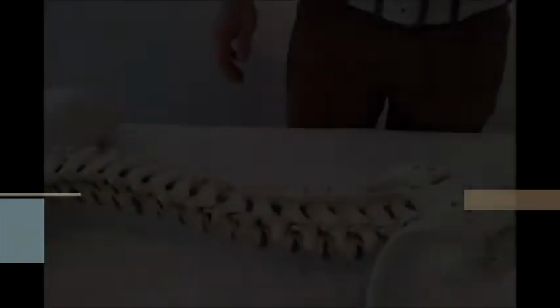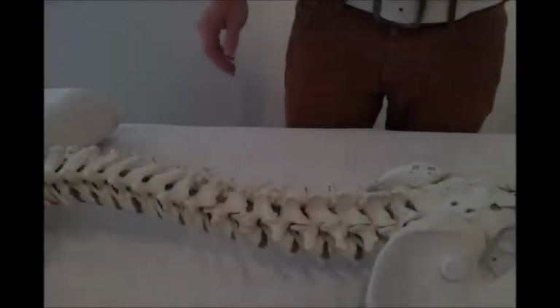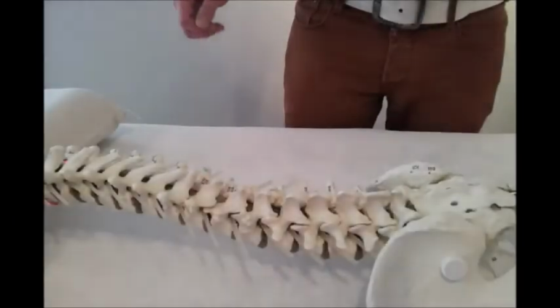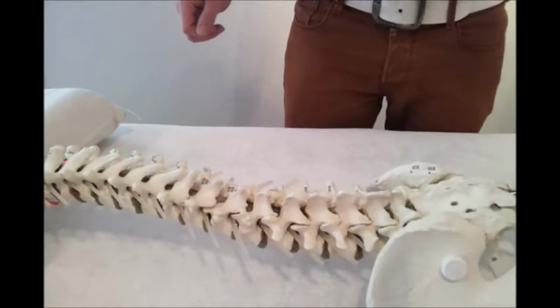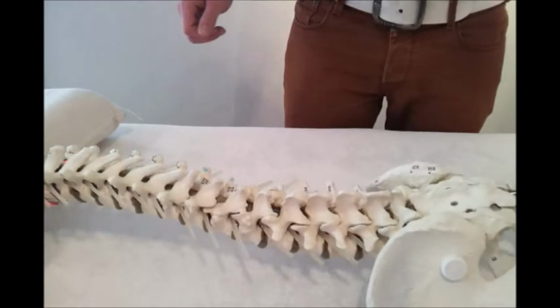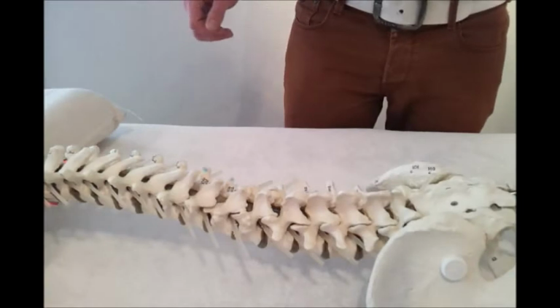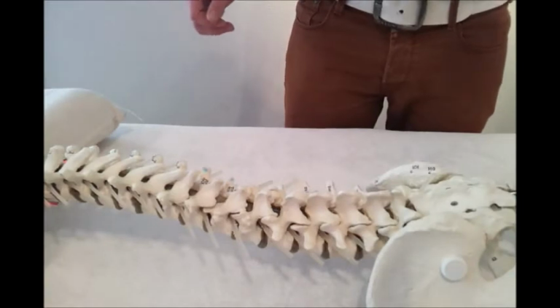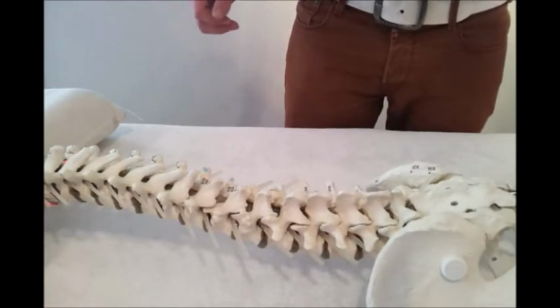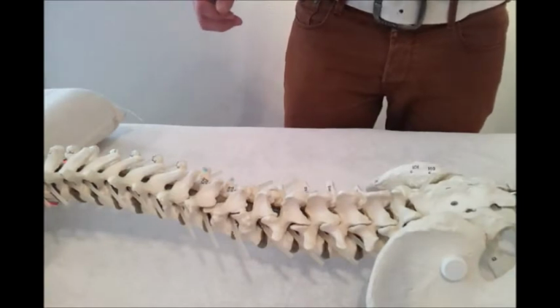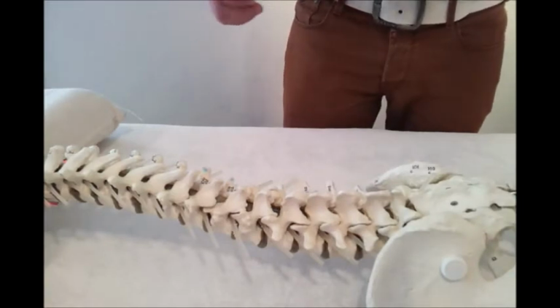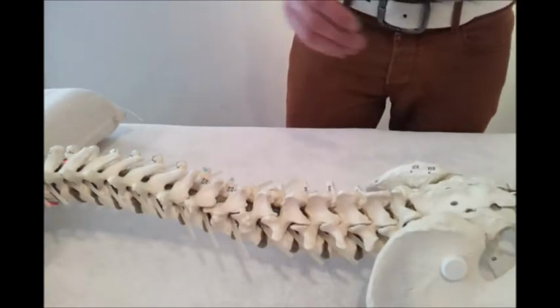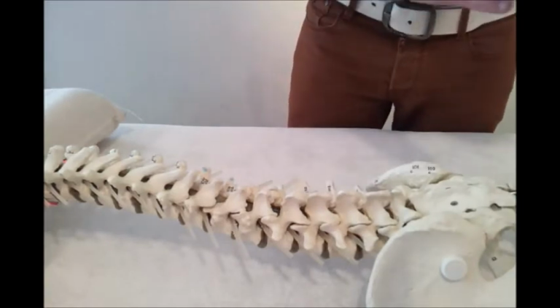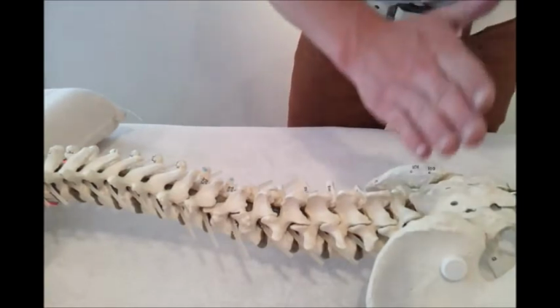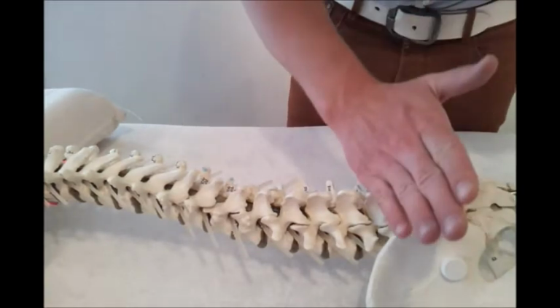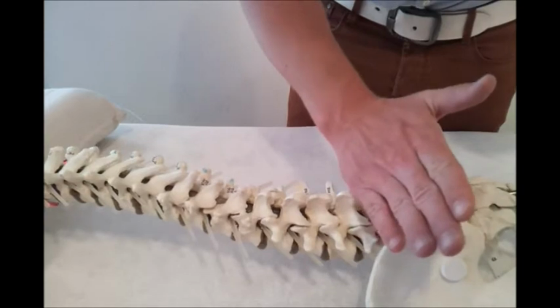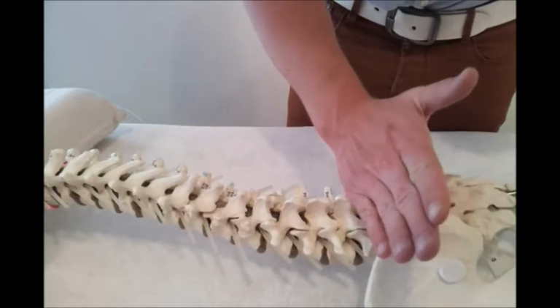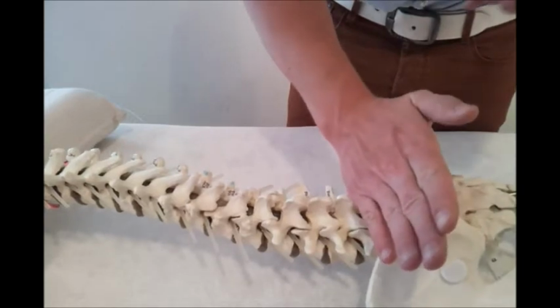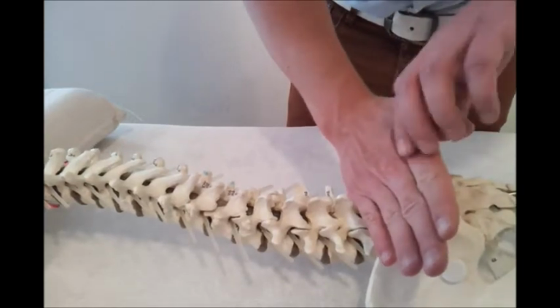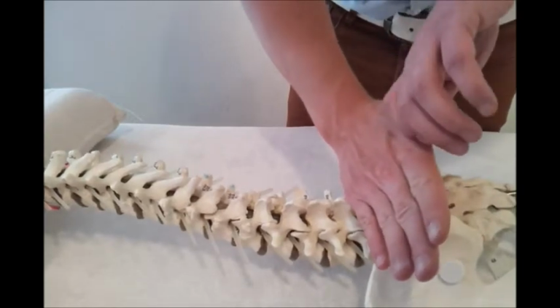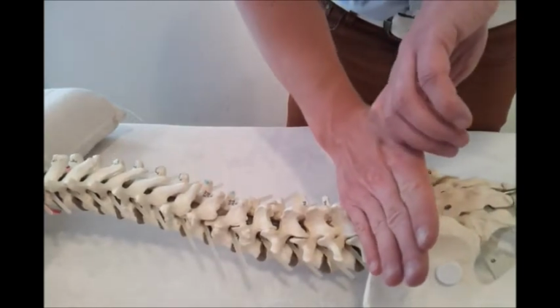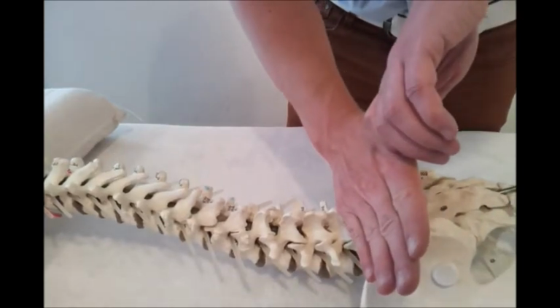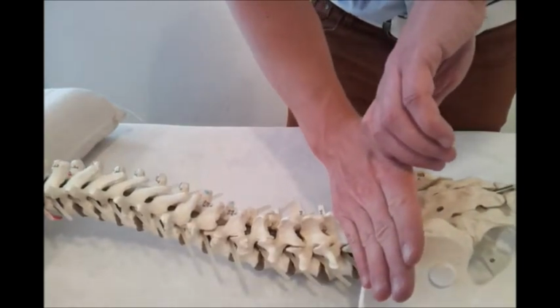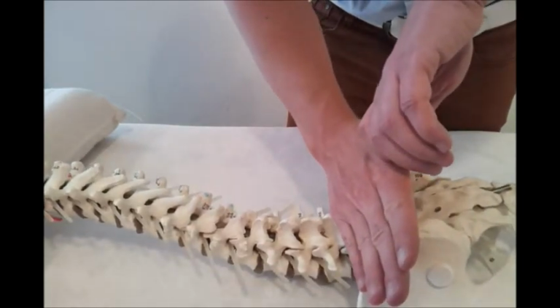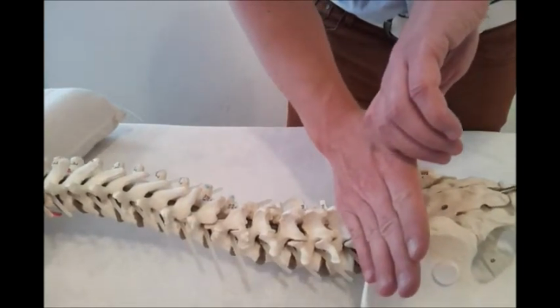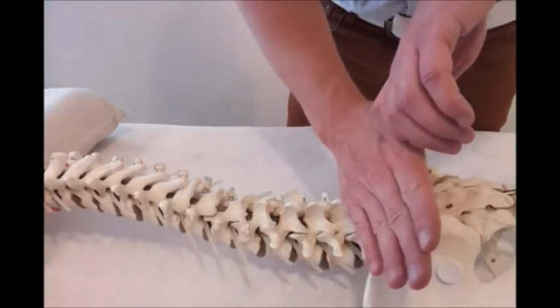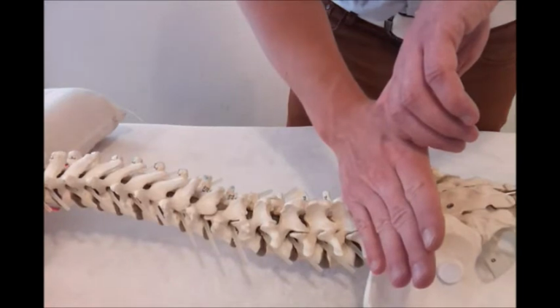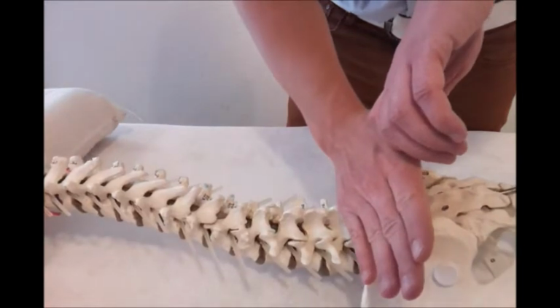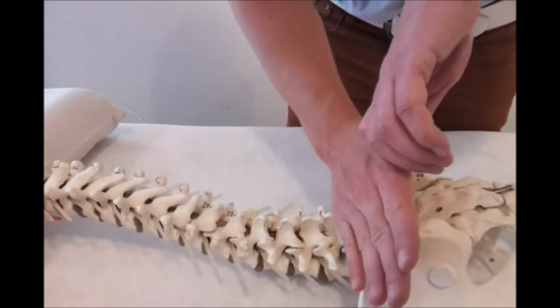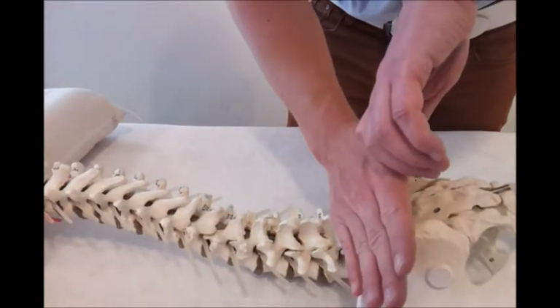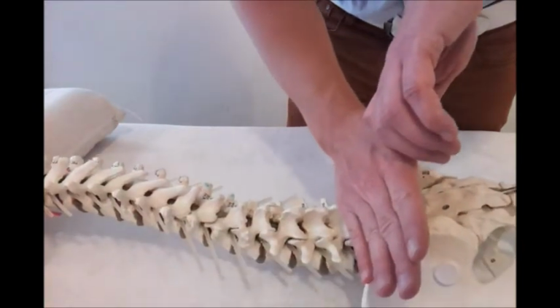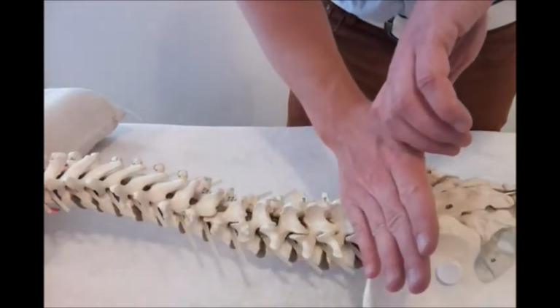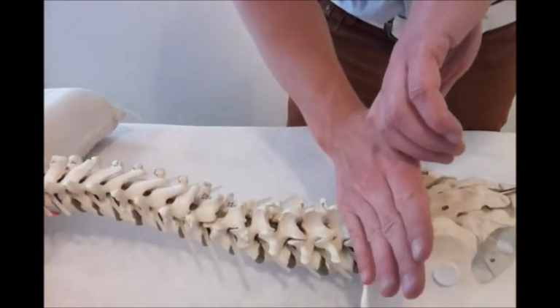This is called the Posterior Anterior Mobilization, also called the PA. What you do is you place your hand like this and give an anterior-posterior mobilization on the lumbar spine.